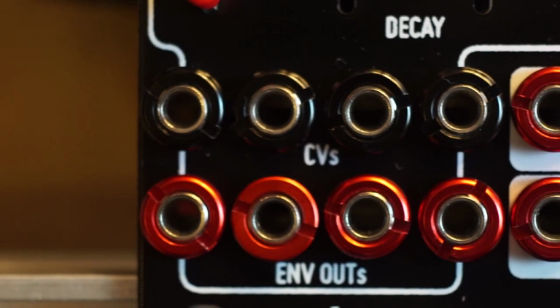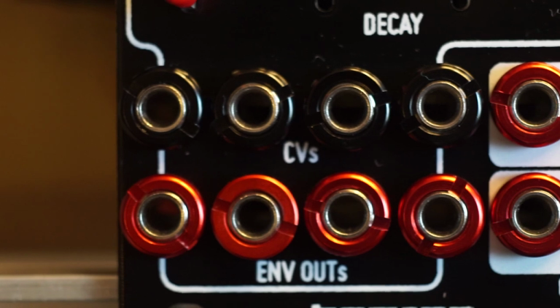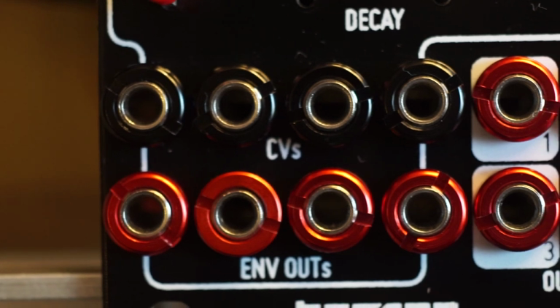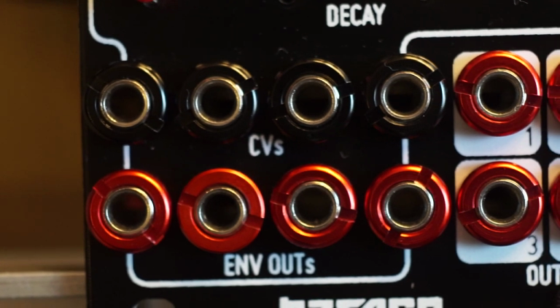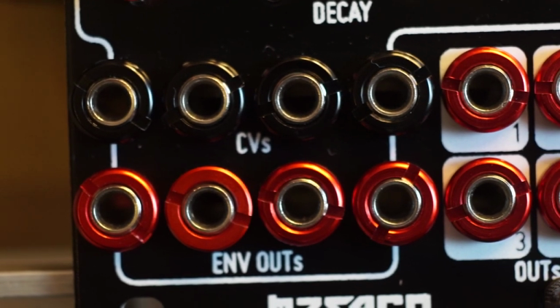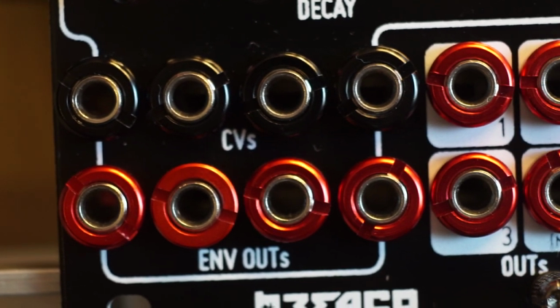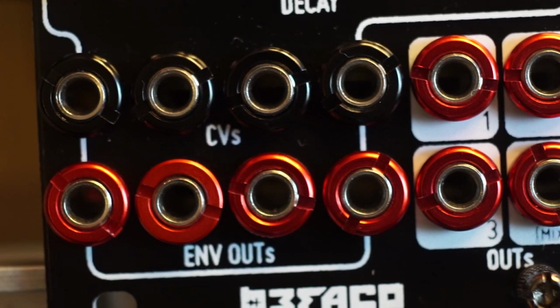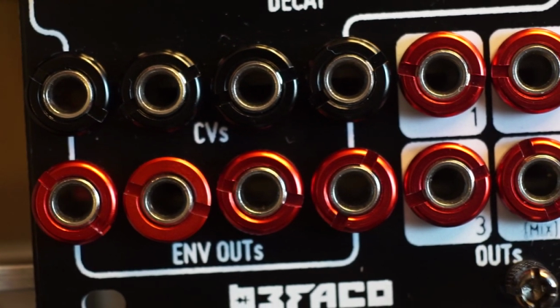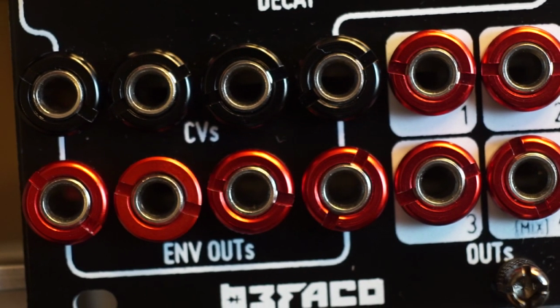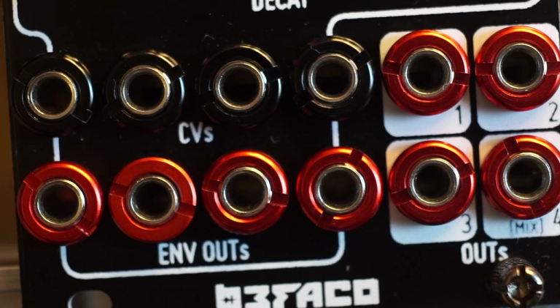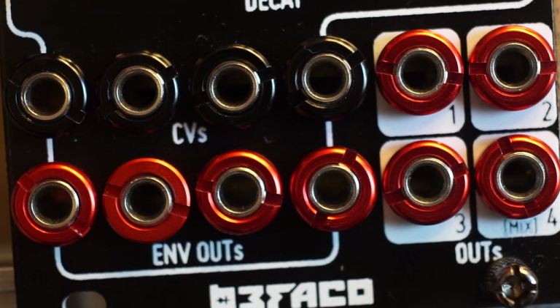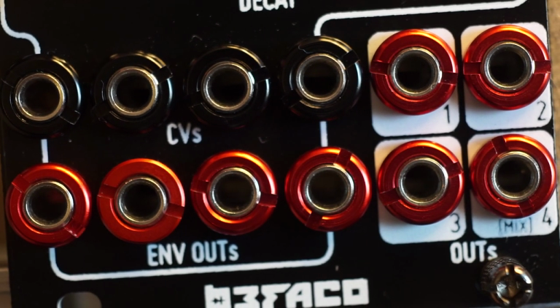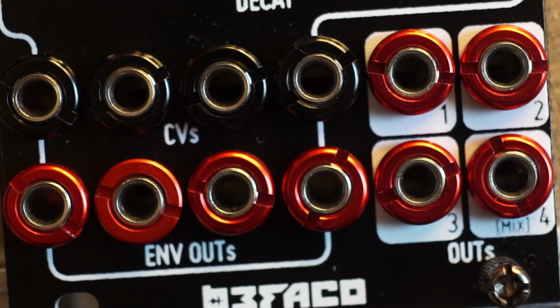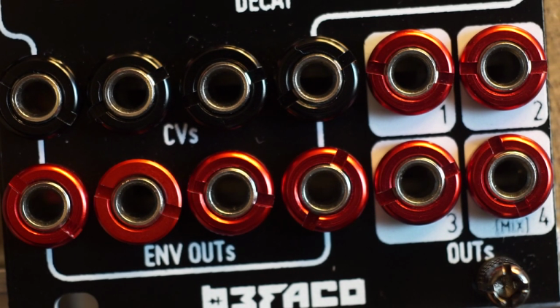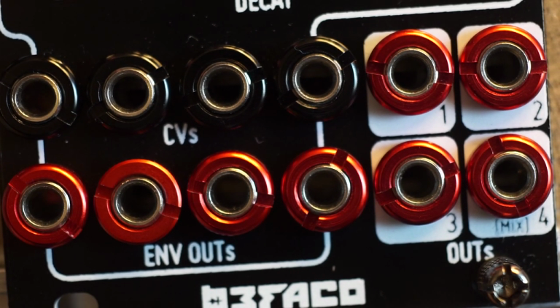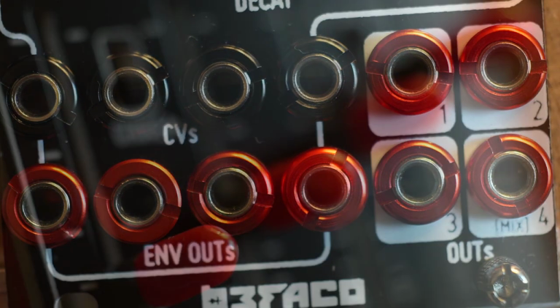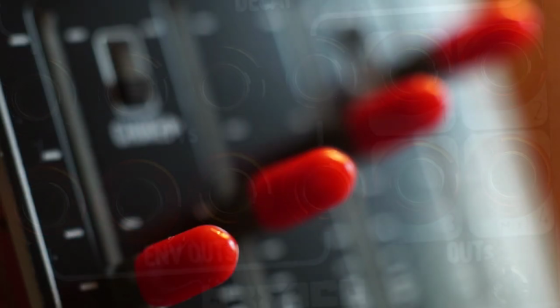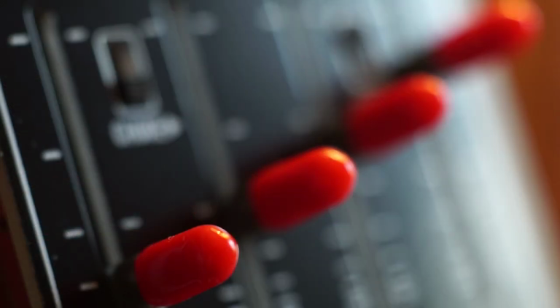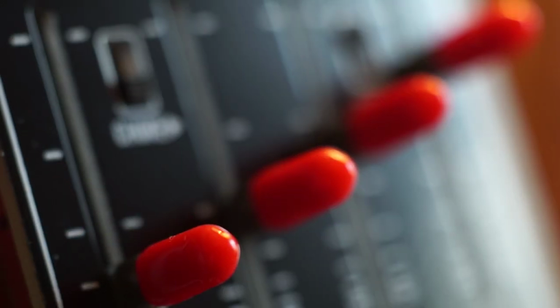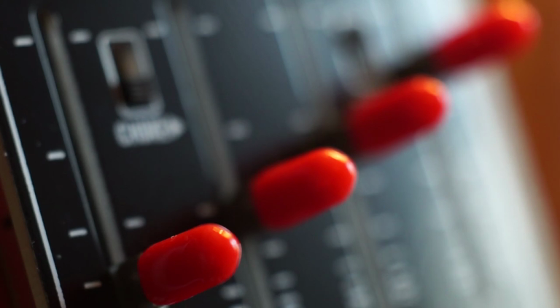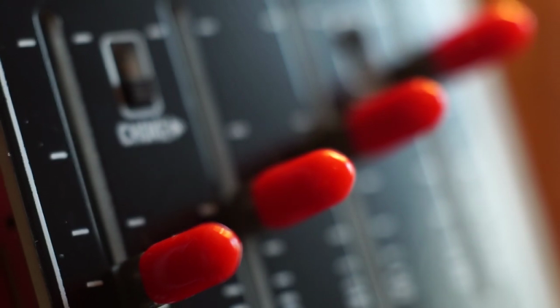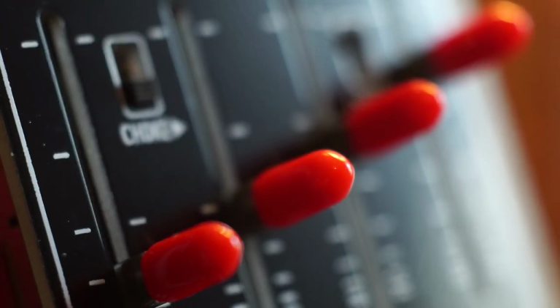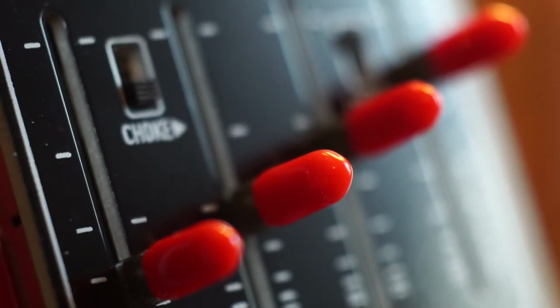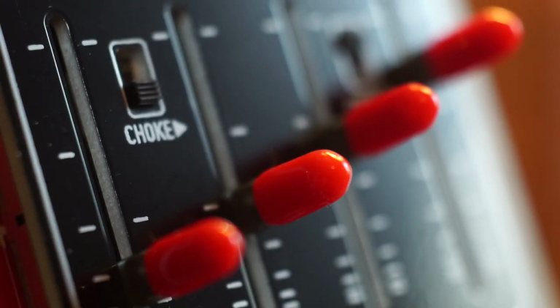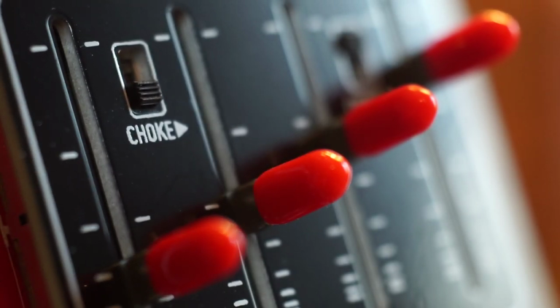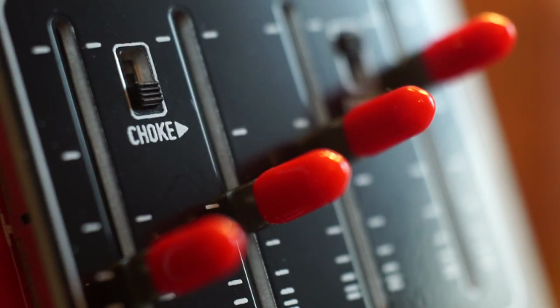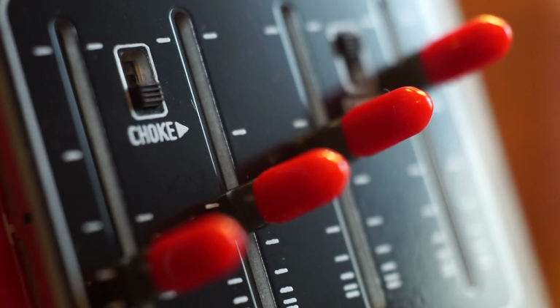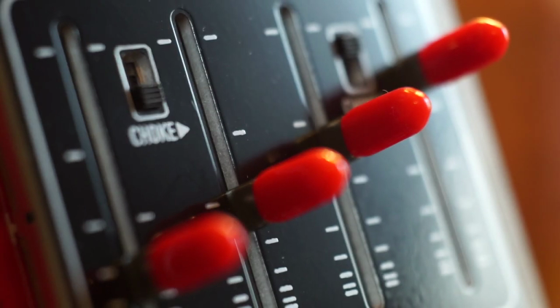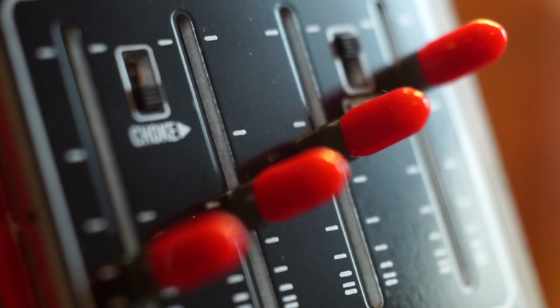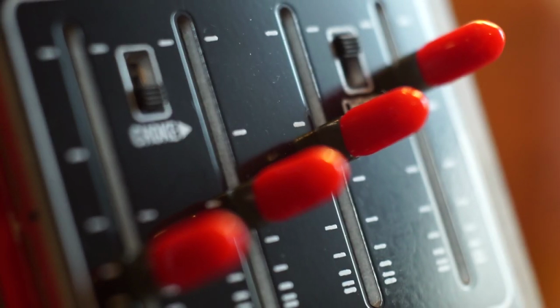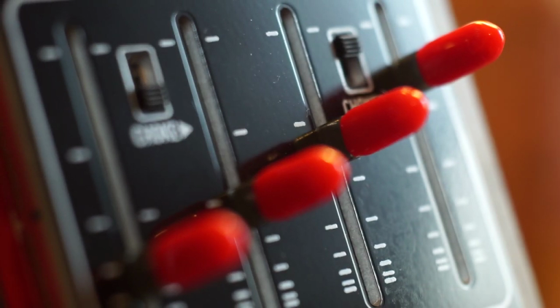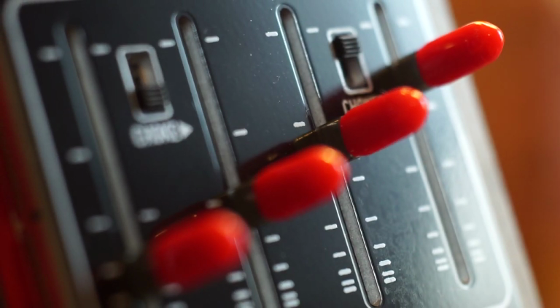Percall has individual envelope outputs too, so you can use them as pitch envelopes for your percussion voices, for example. There are also two choke switches, one for each pair of channels.